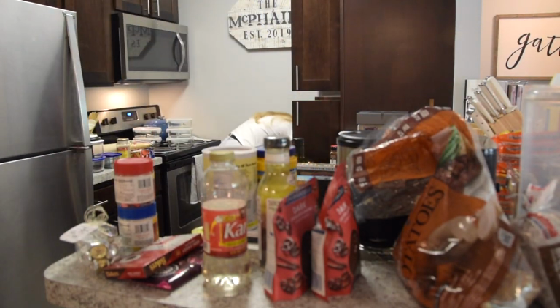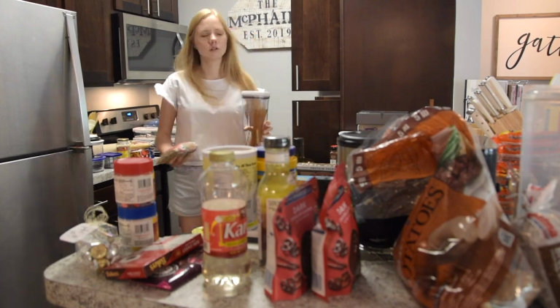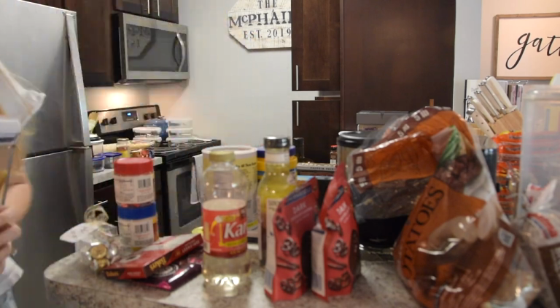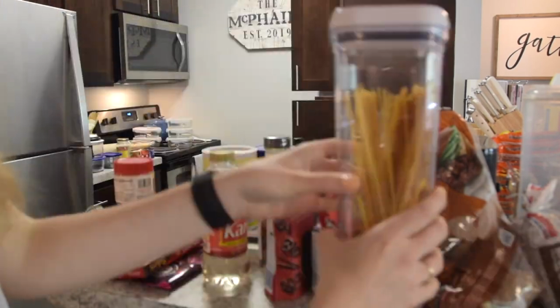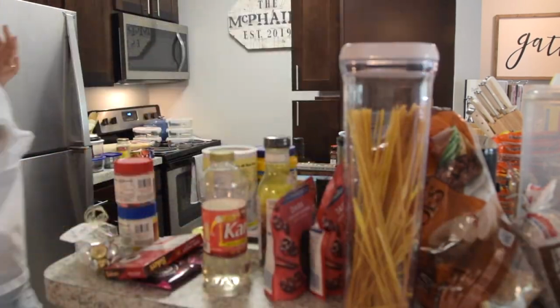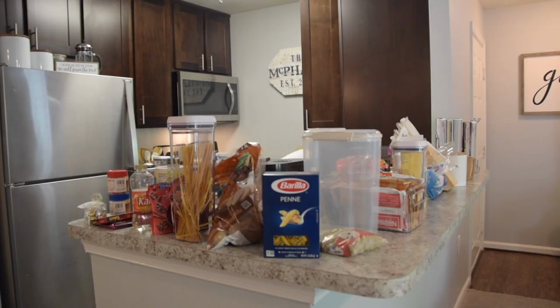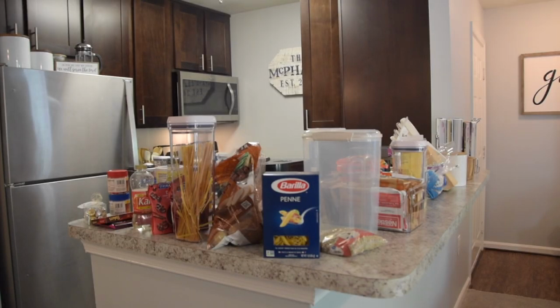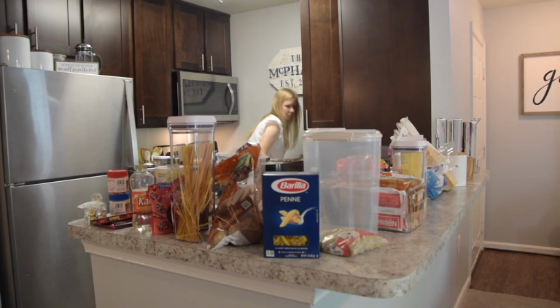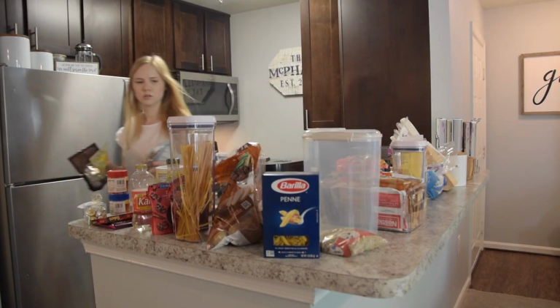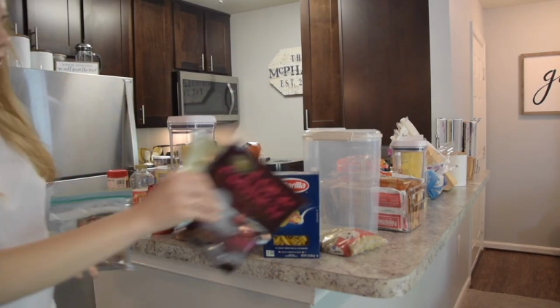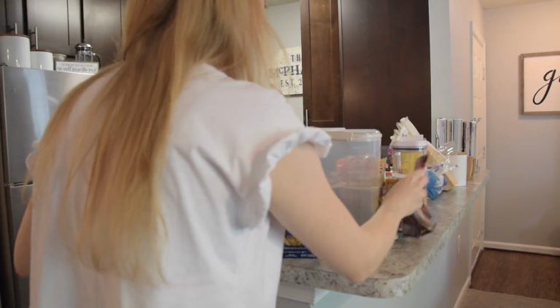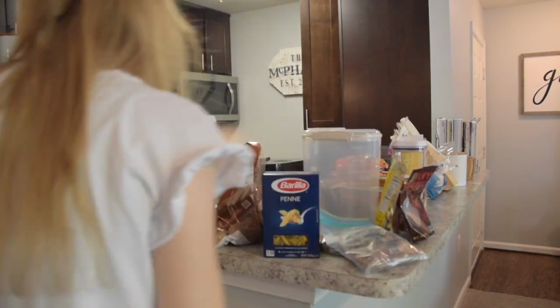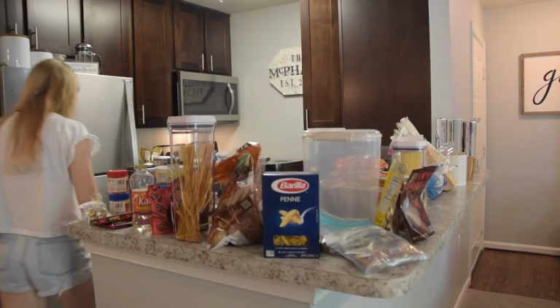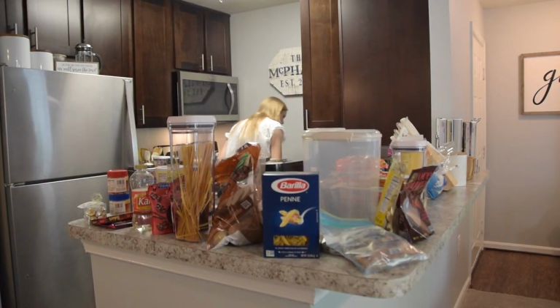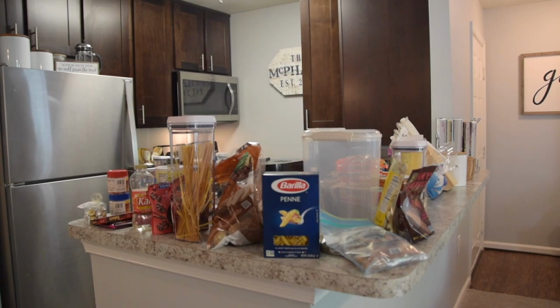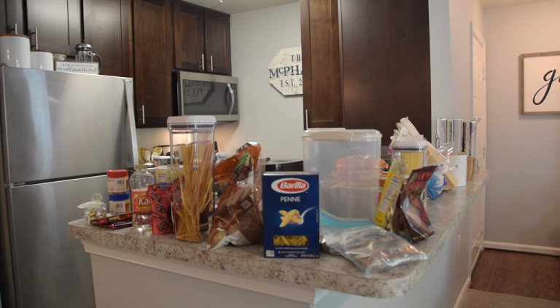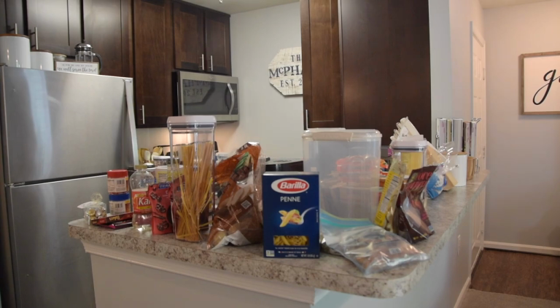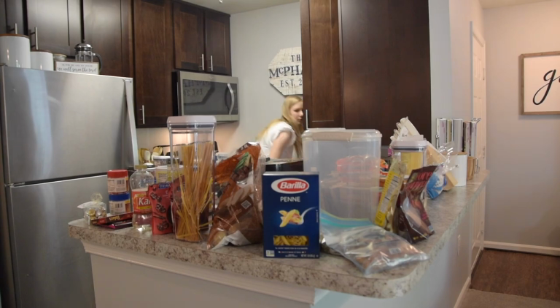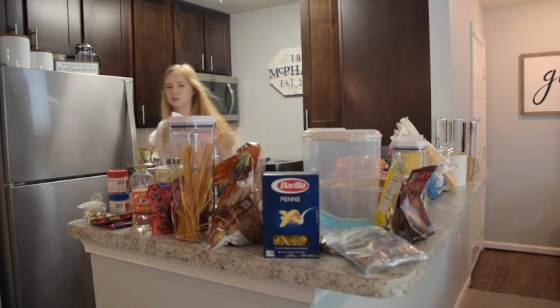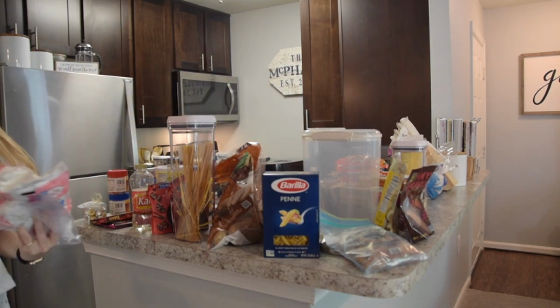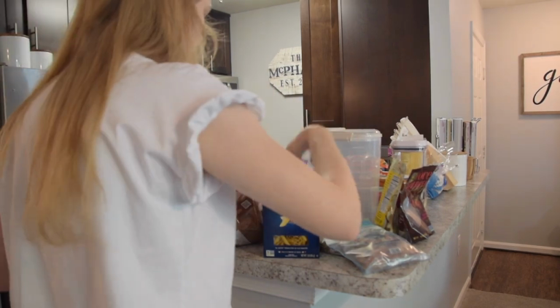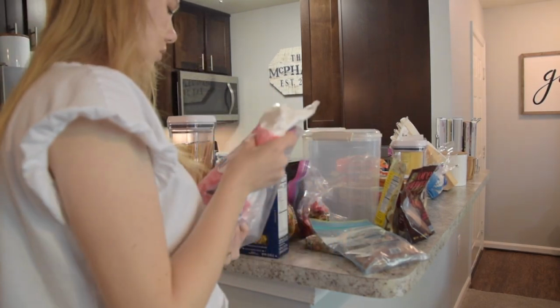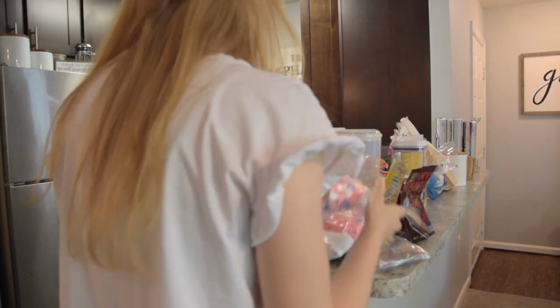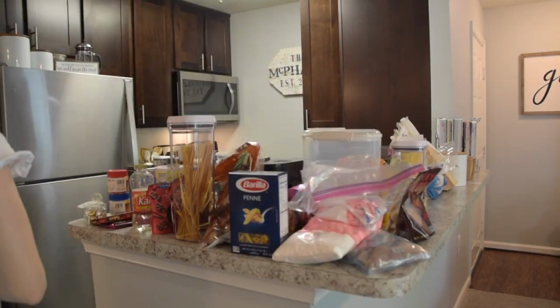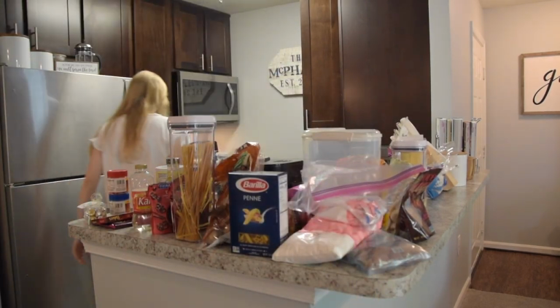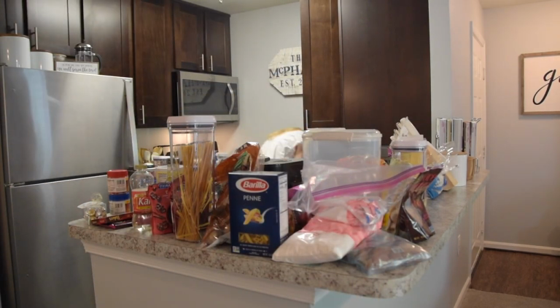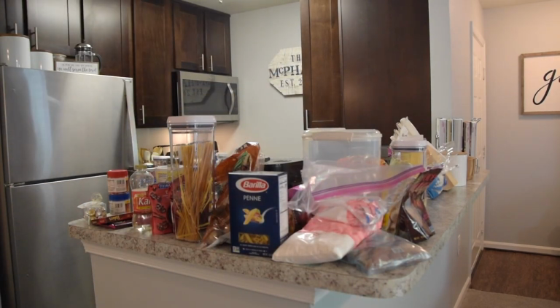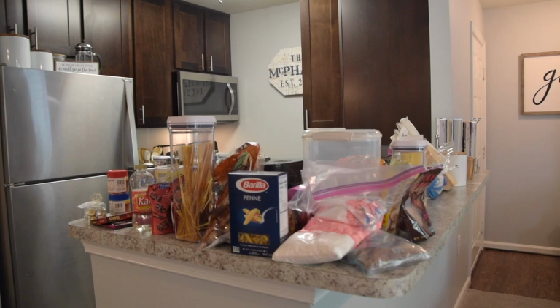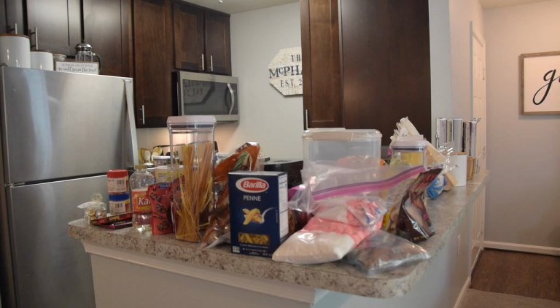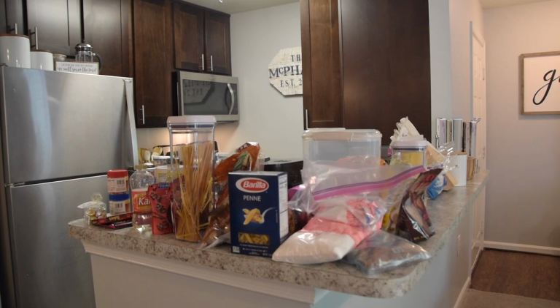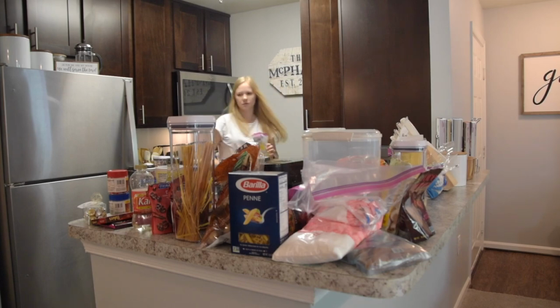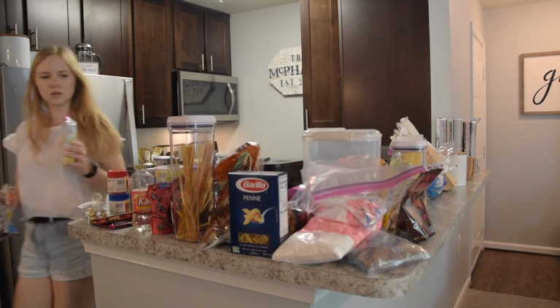At this point in the process it seemed like emptying my pantry would never be over — it seemed like there was always going to be one more thing at the bottom or the back of a shelf. So I was very happy when this was finally all wrapped up and finished.